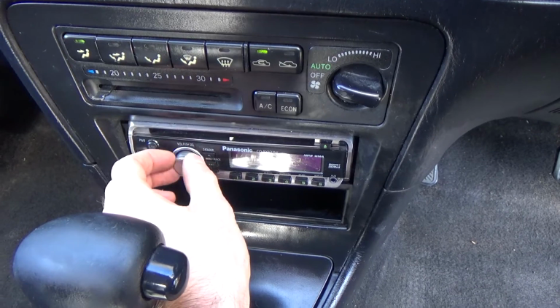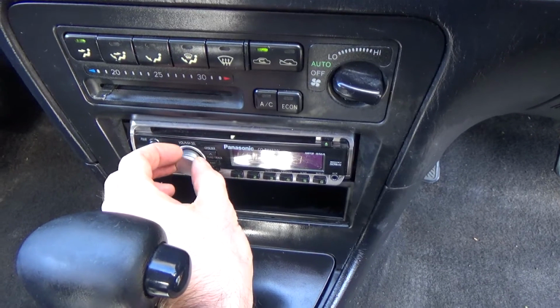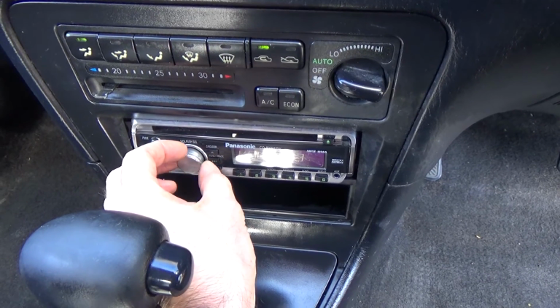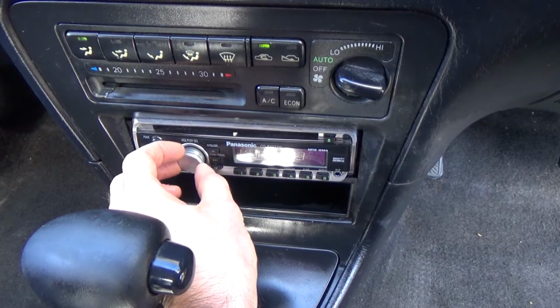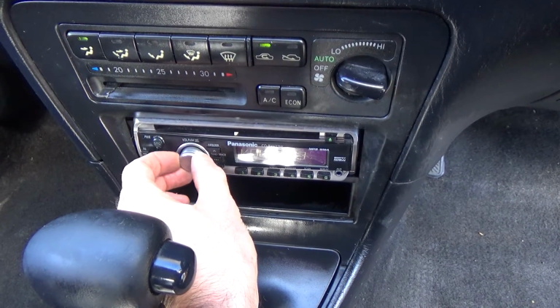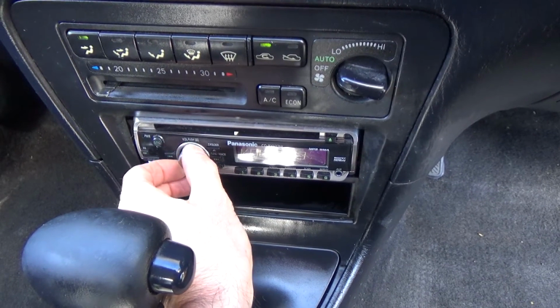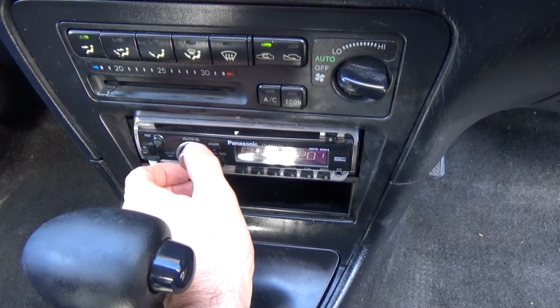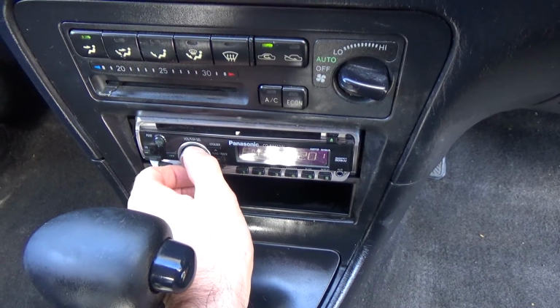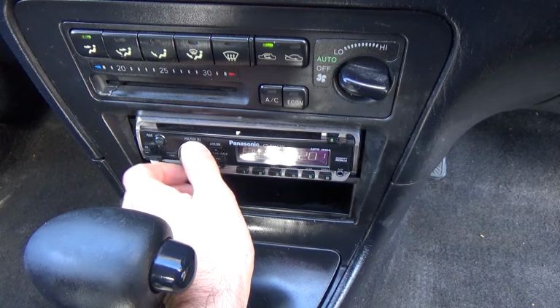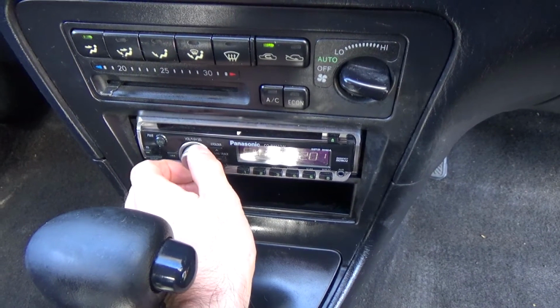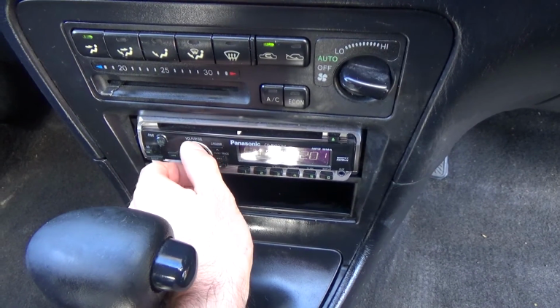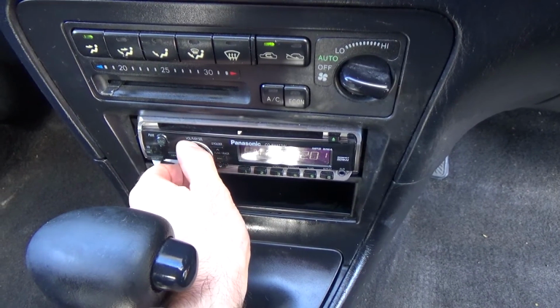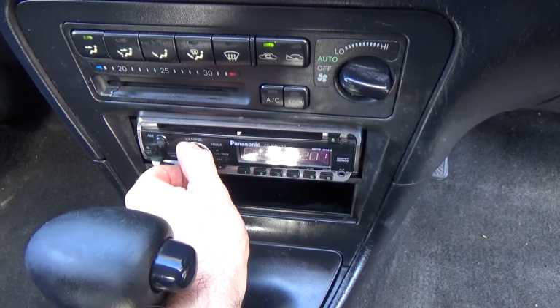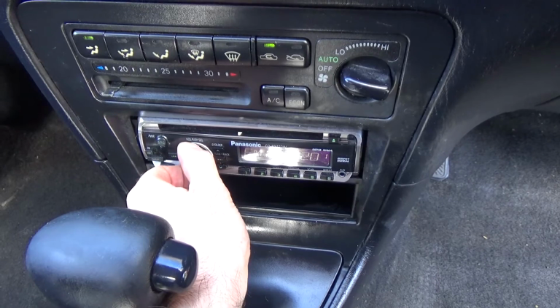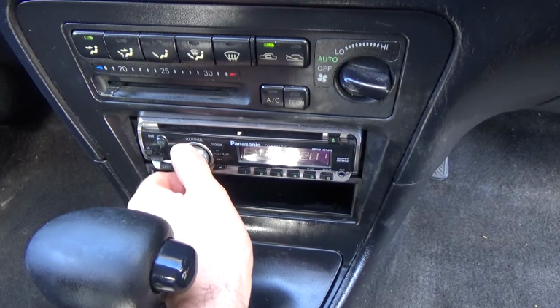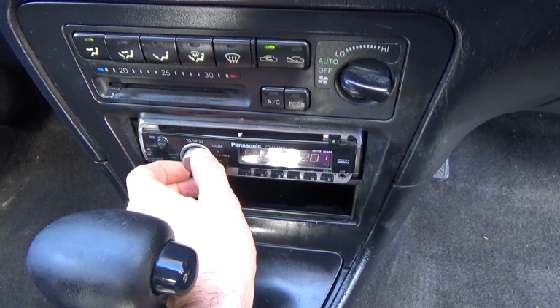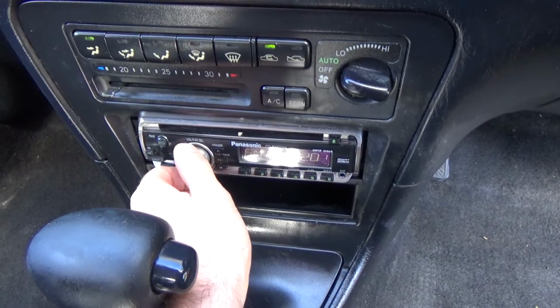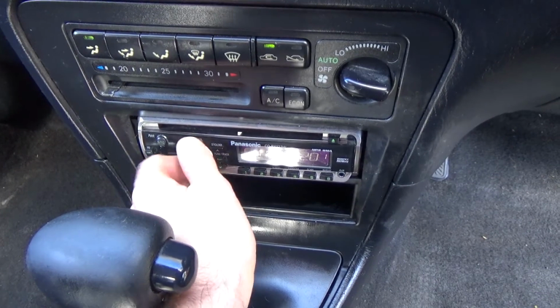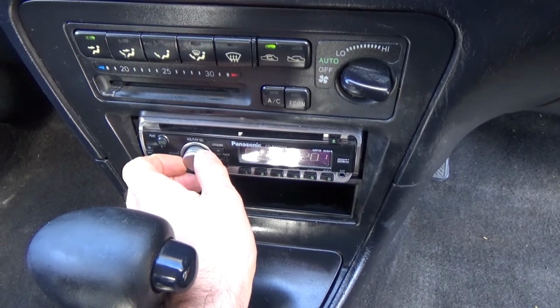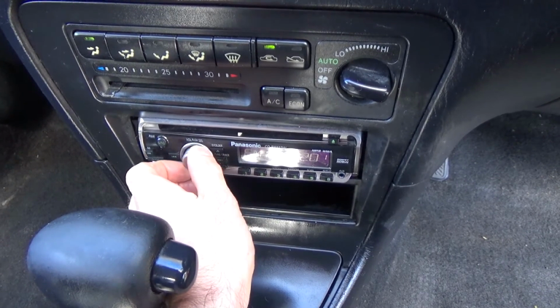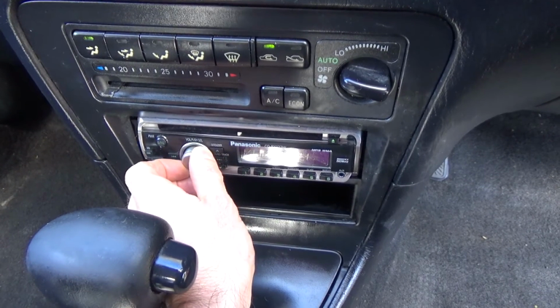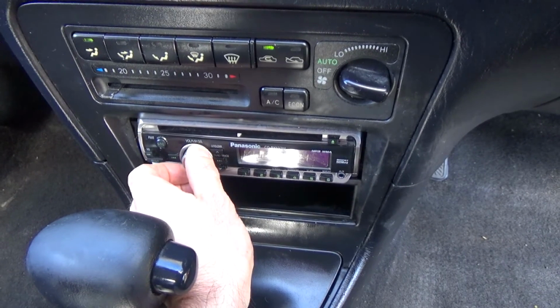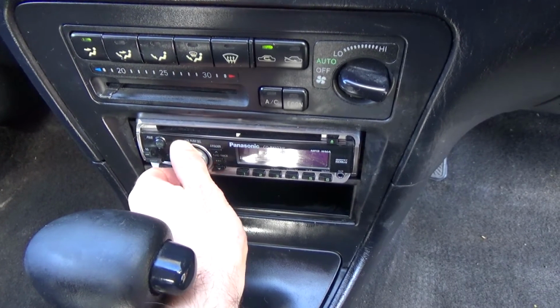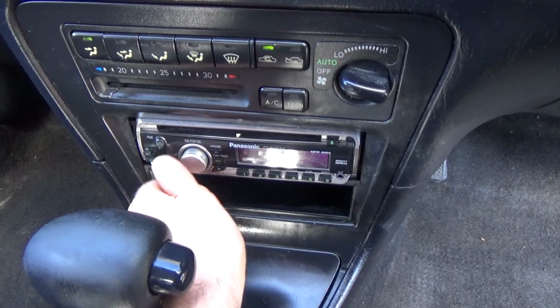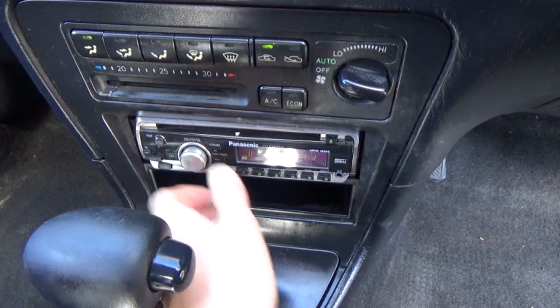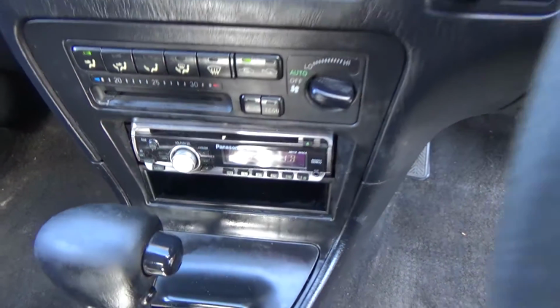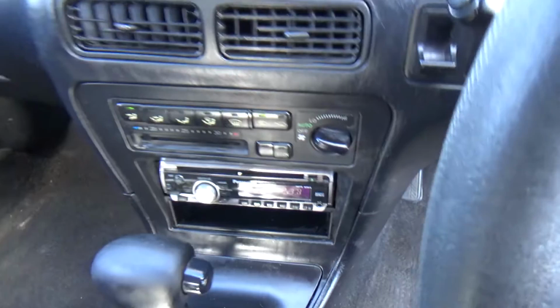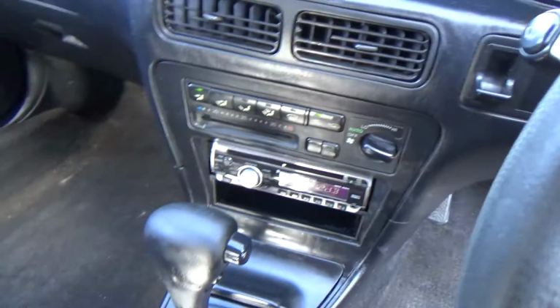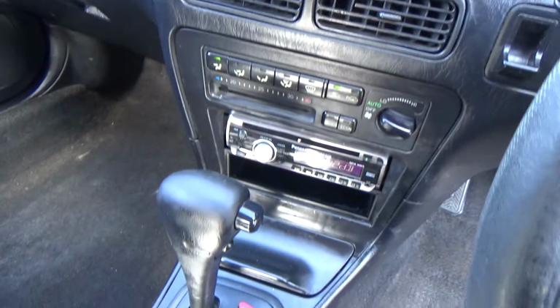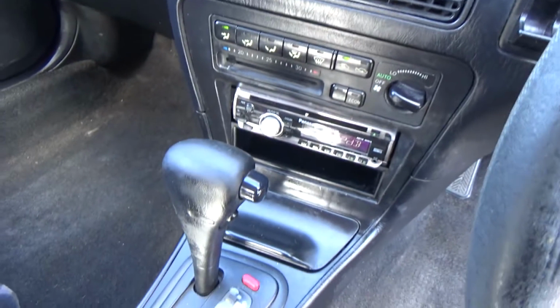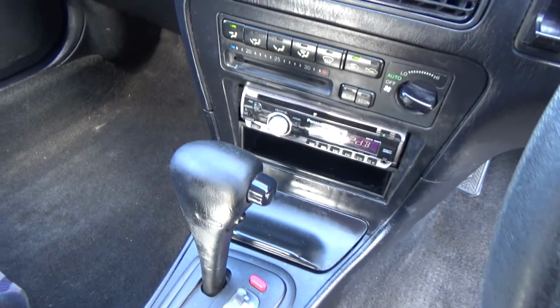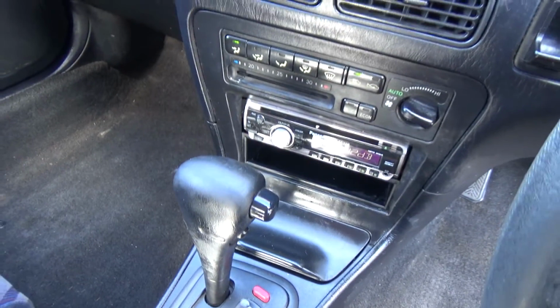The volume on the stereo is a little bit tricky — it does work, you just have to have the special knack for it. It does work, I just can't get it to turn down though.